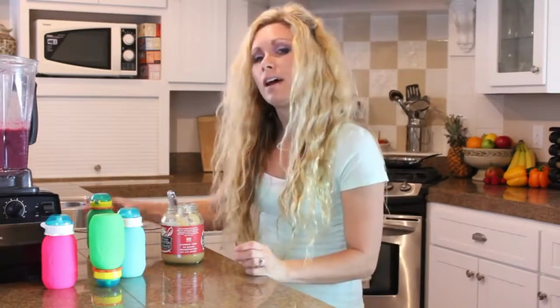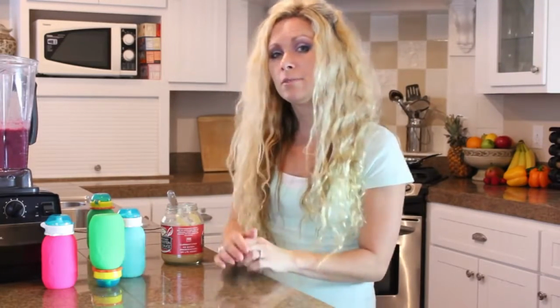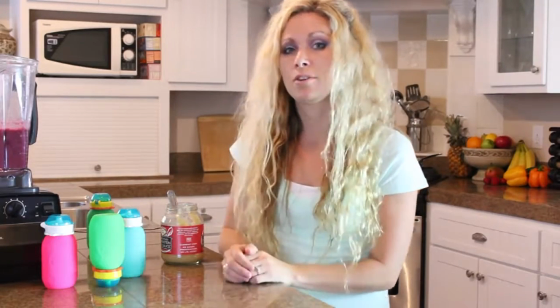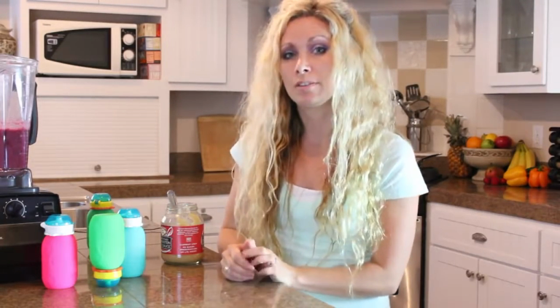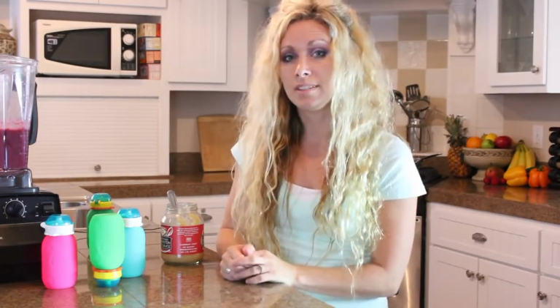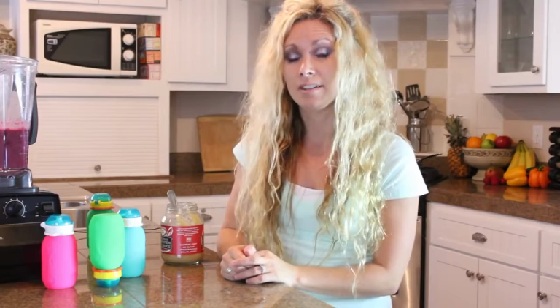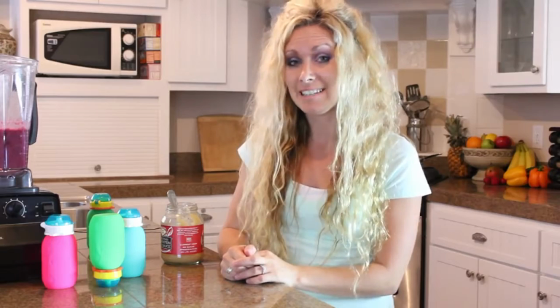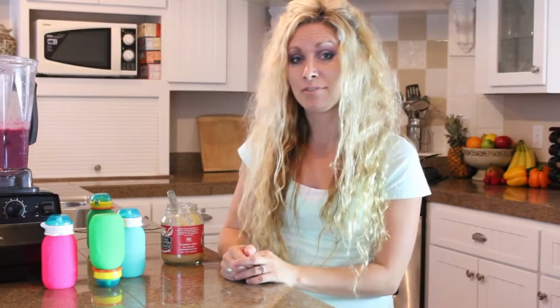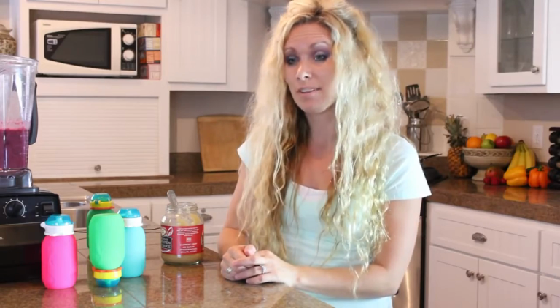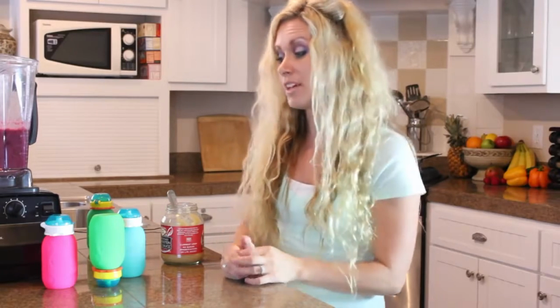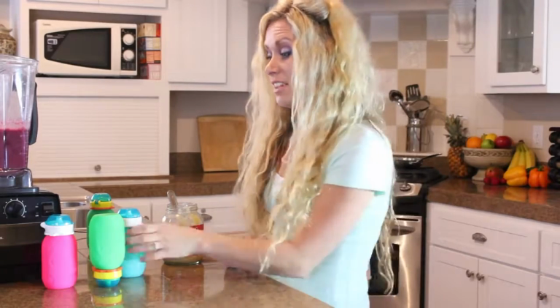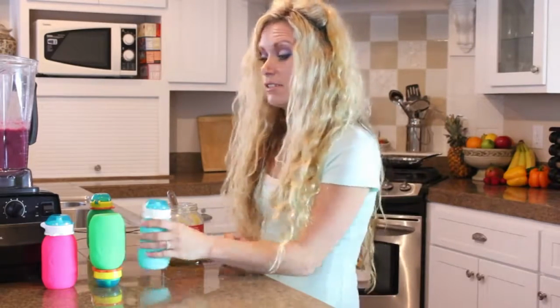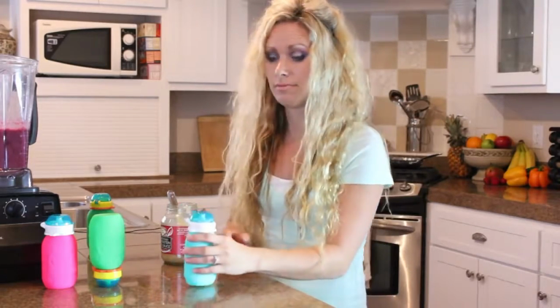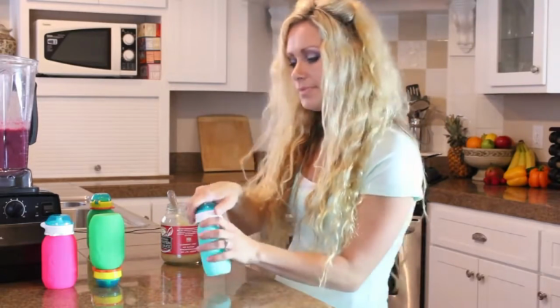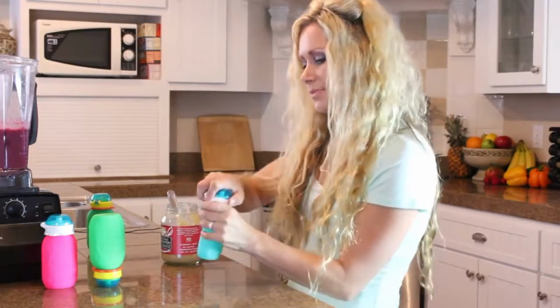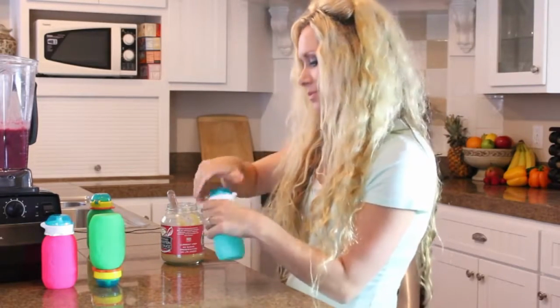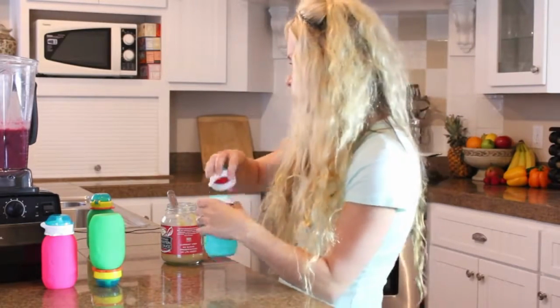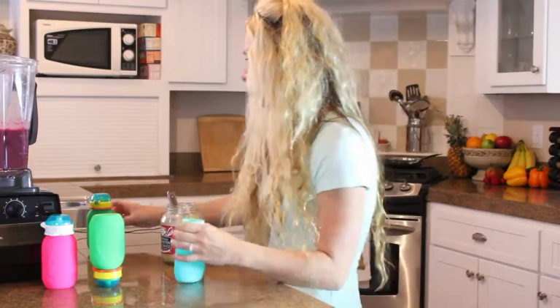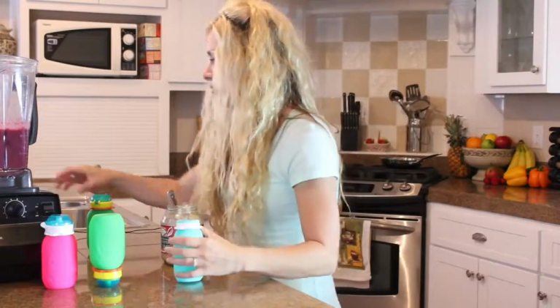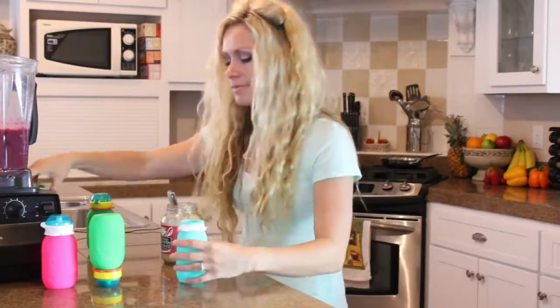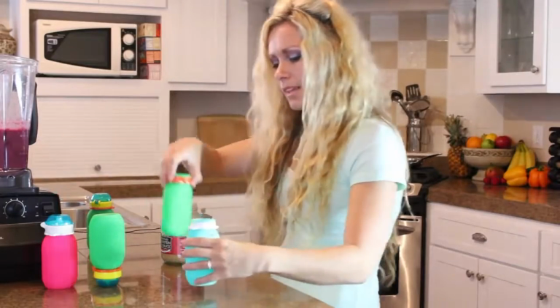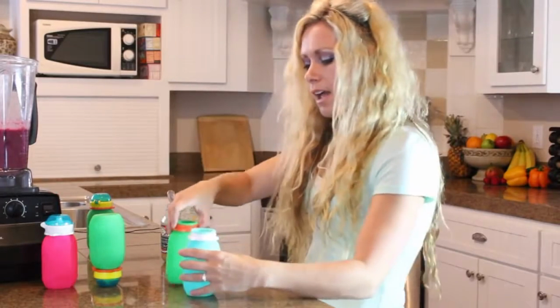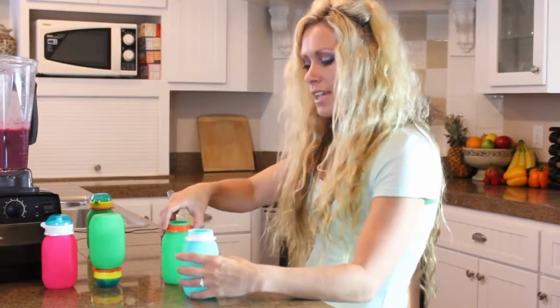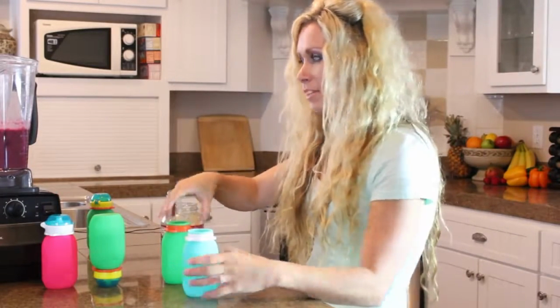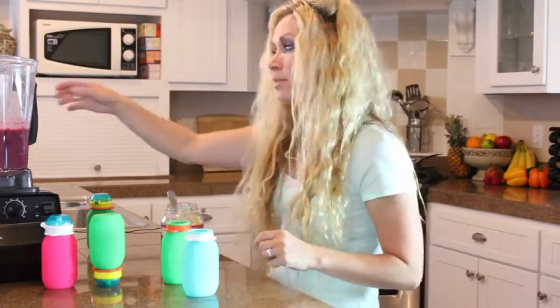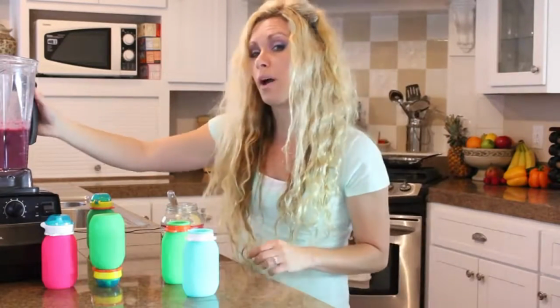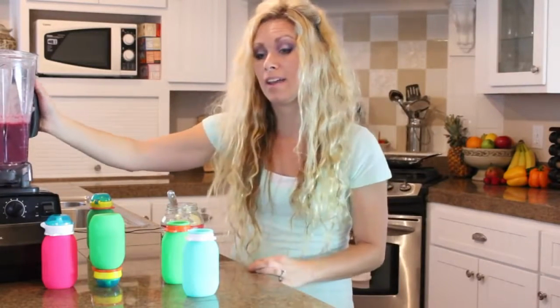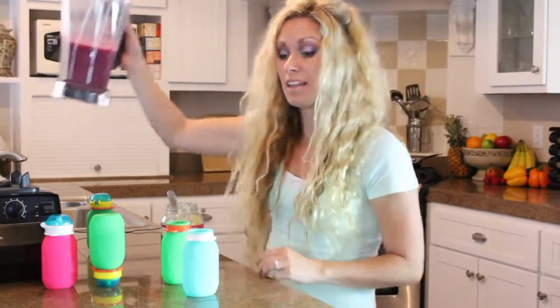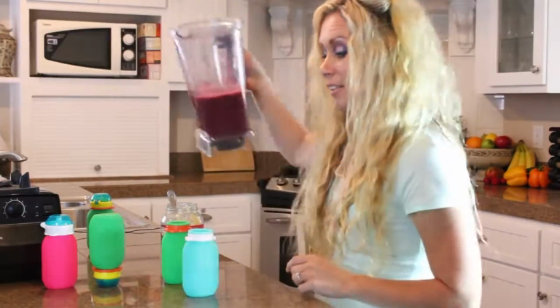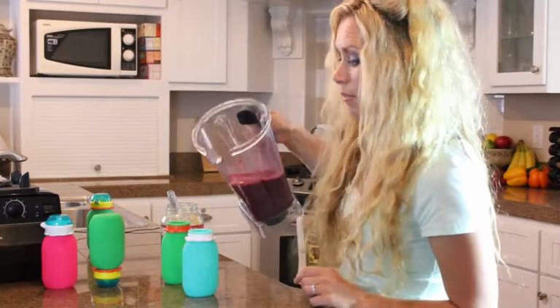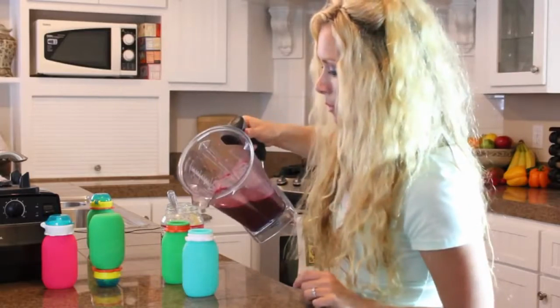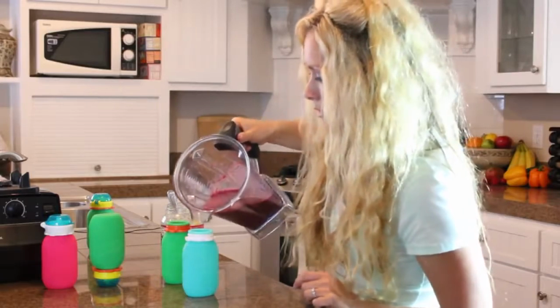I also want to show you how the Squeezy Snacker is easy to fill because it stands on its own. I can take my smoothie with one hand and easily fill multiple pouches.